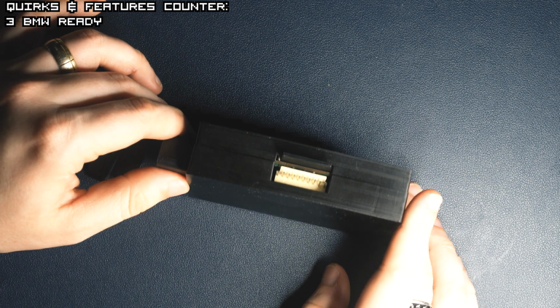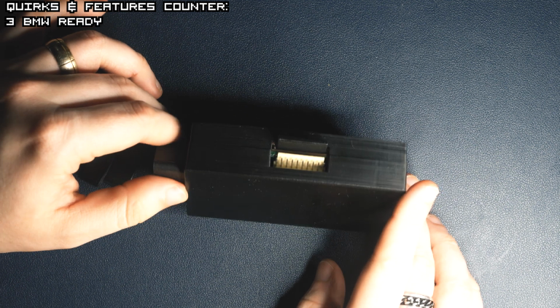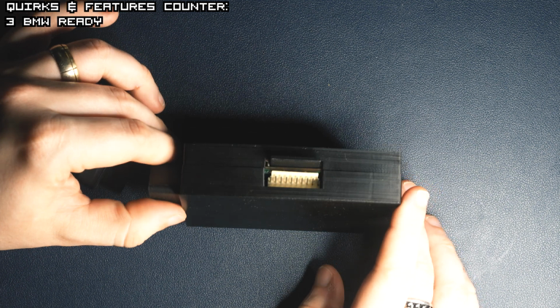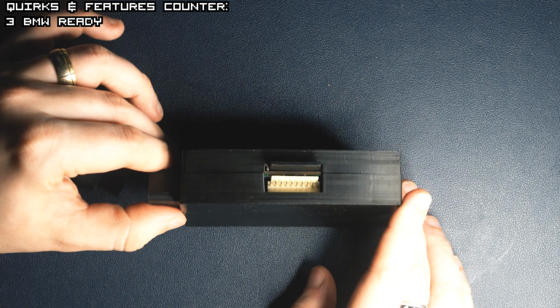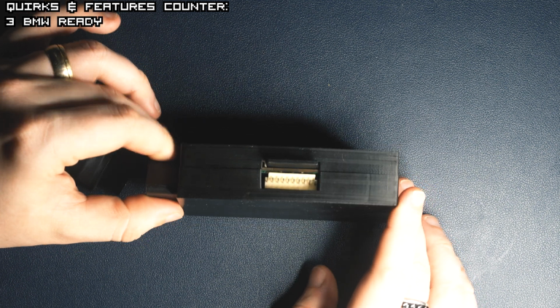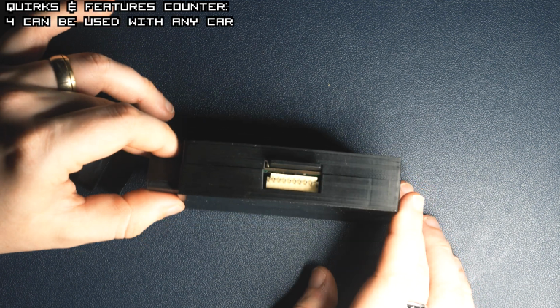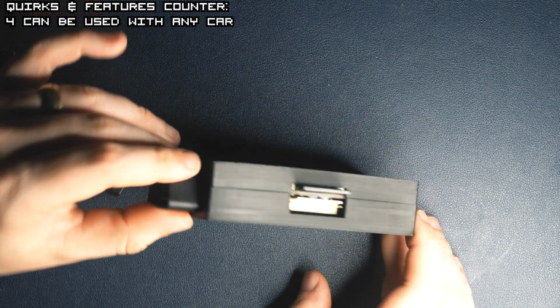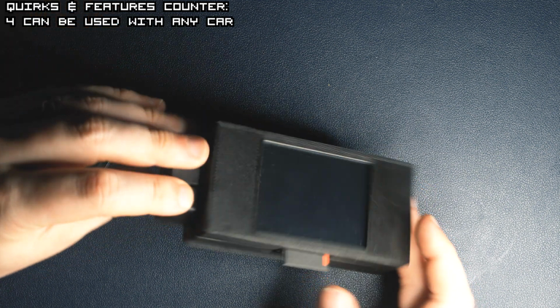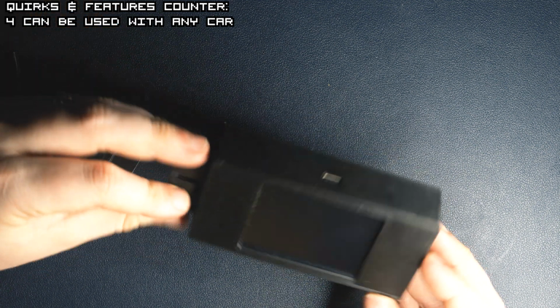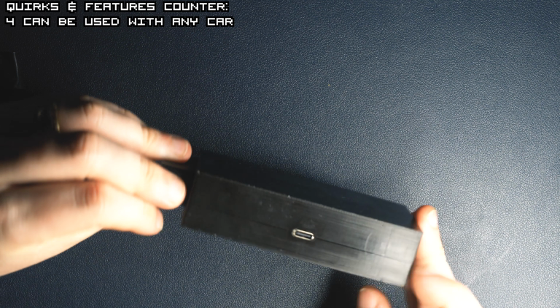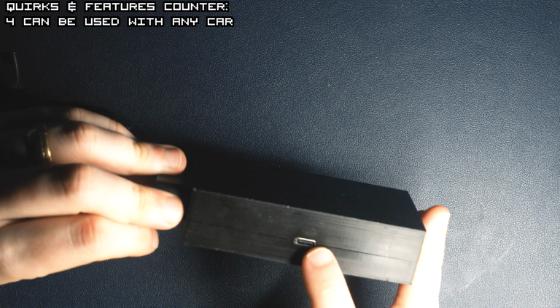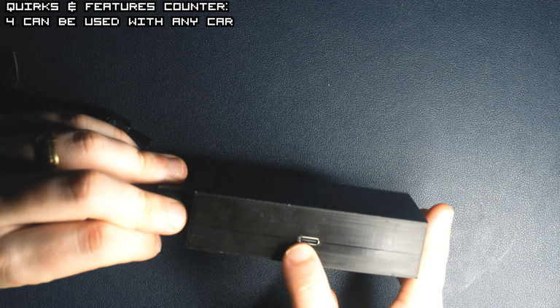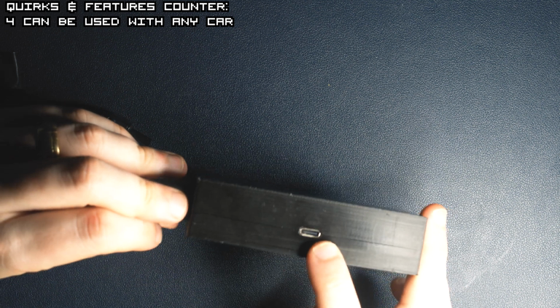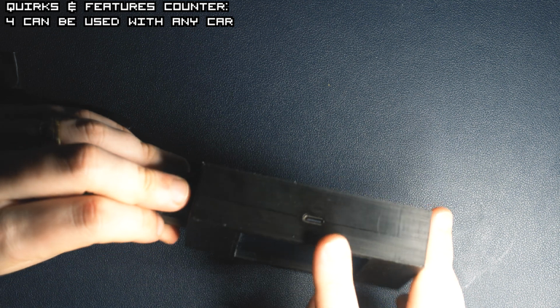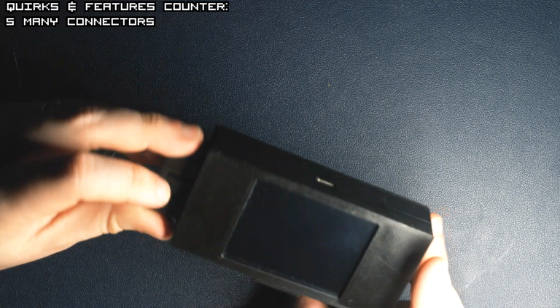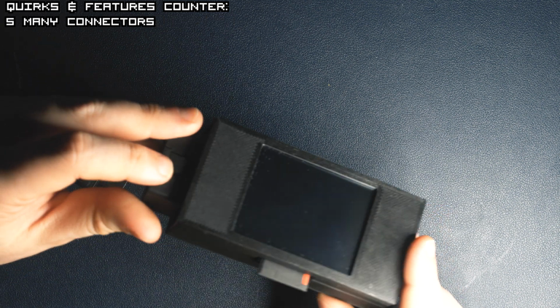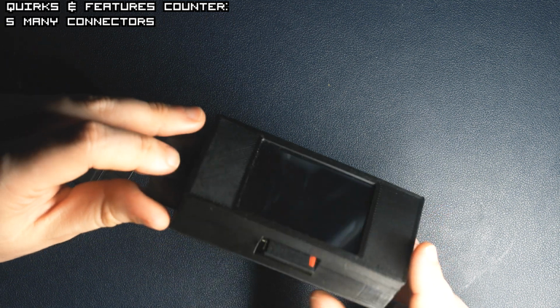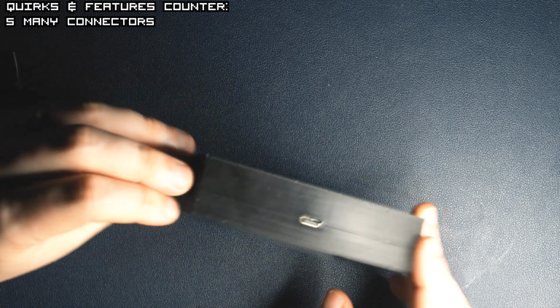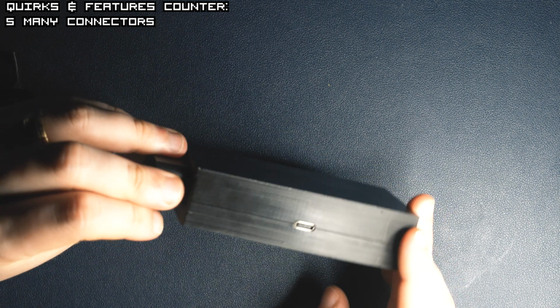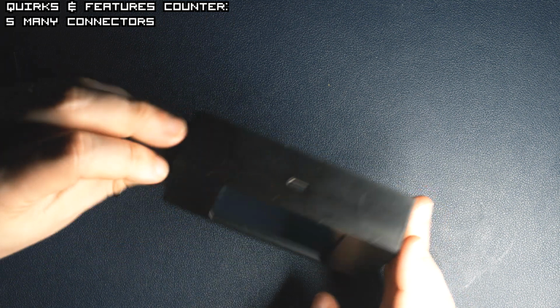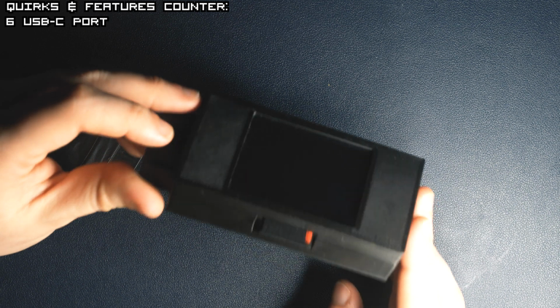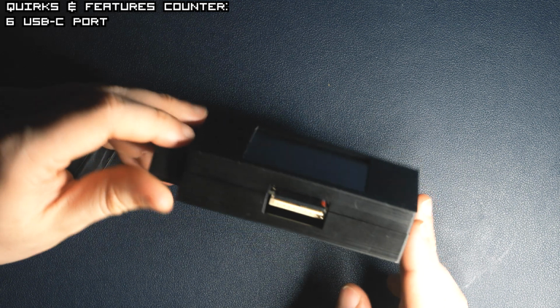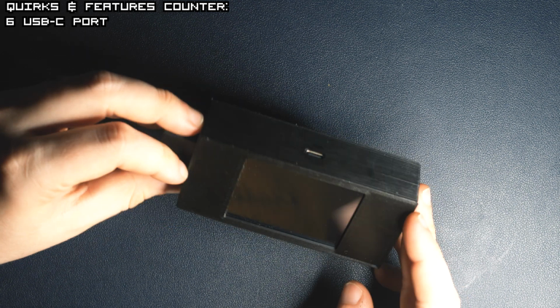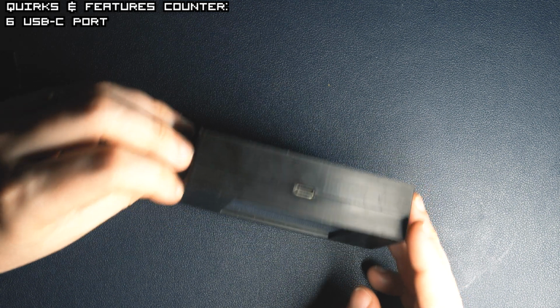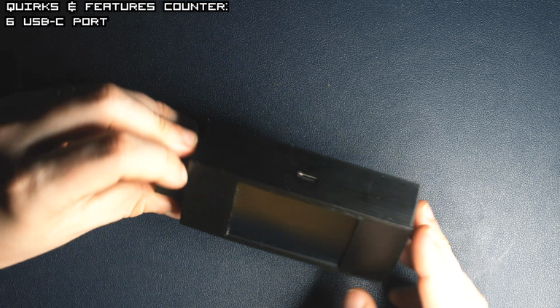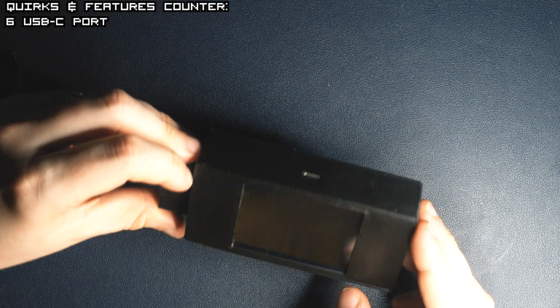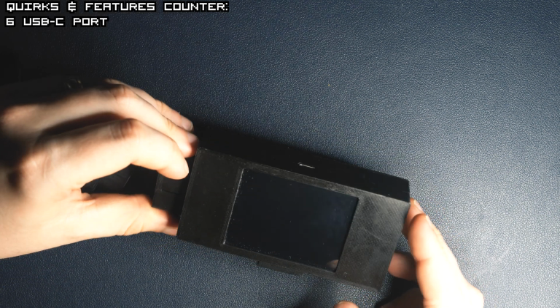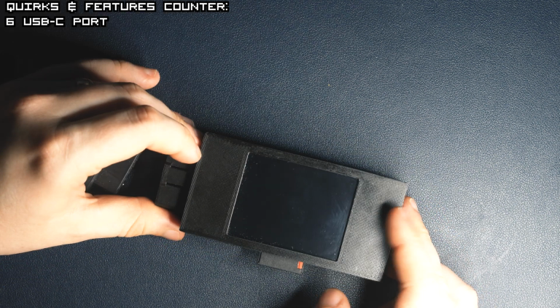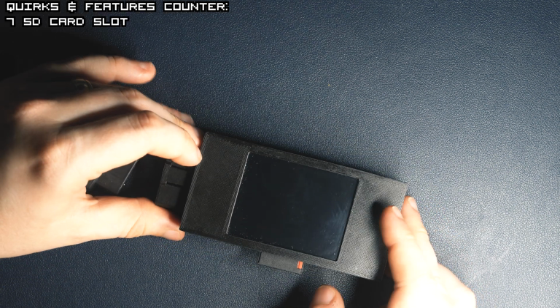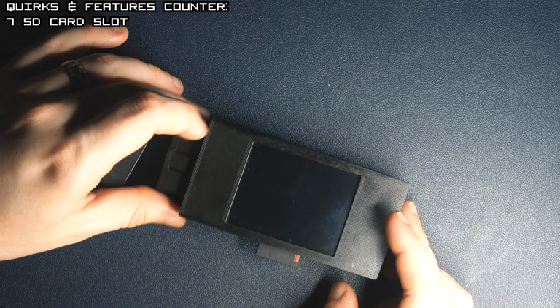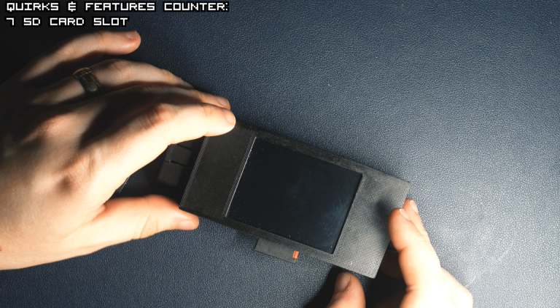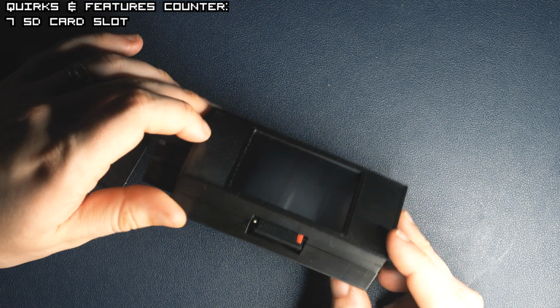But it's not limited to BMWs and it can be used with any car. The device has a few connectors. On top you can find a USB Type-C port, on the bottom an analog port, an SD card slot, and on the left an OBD port.